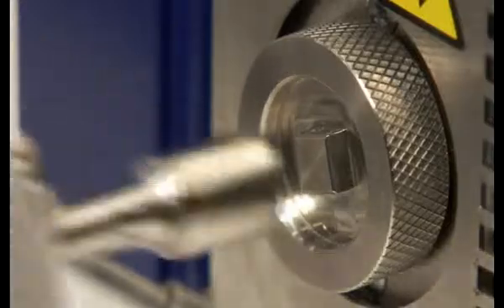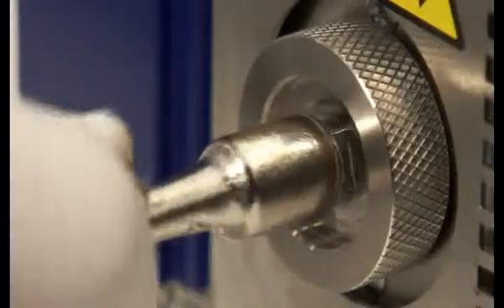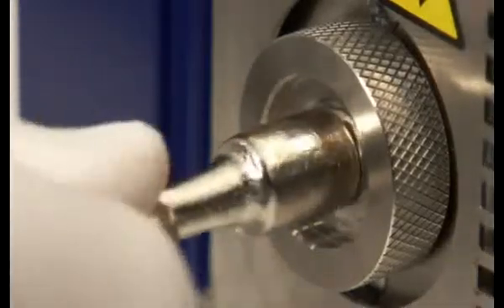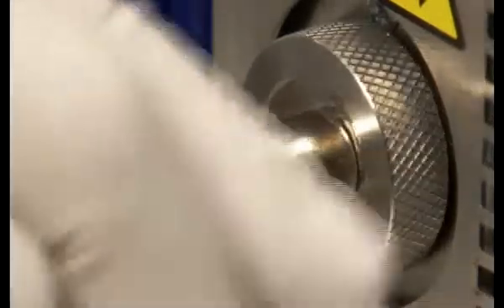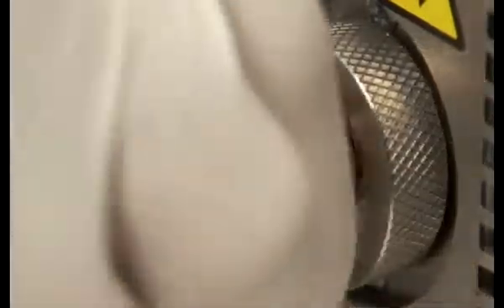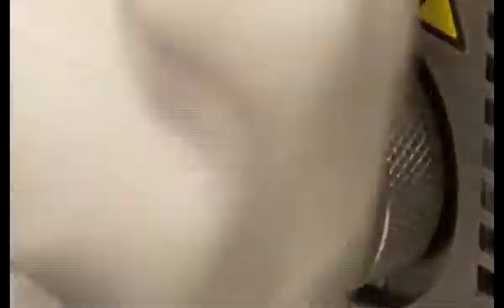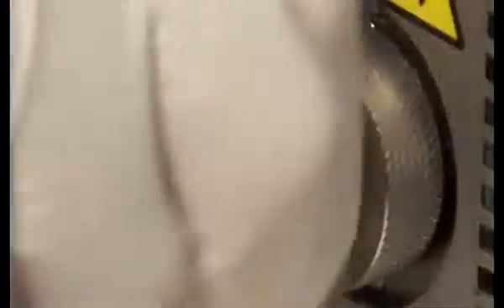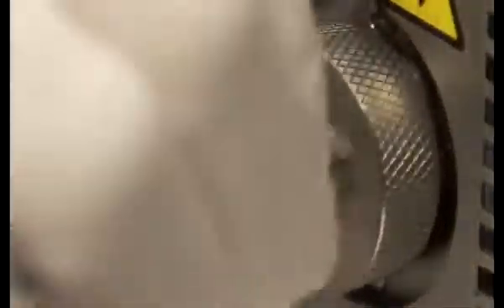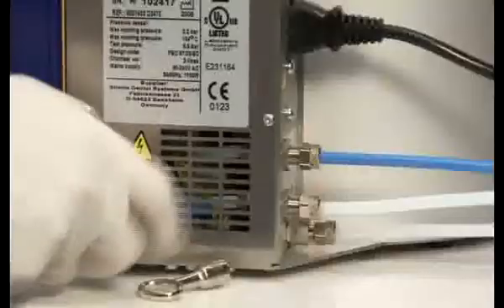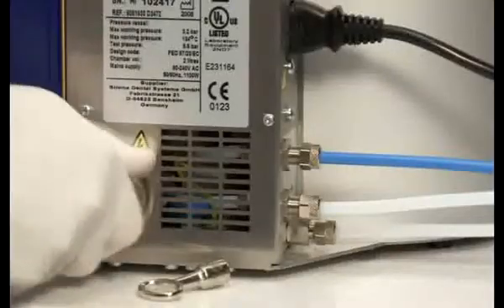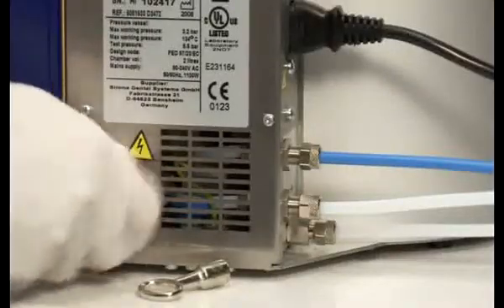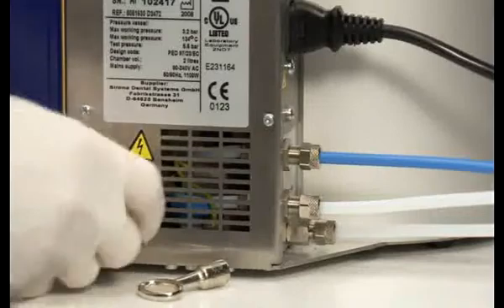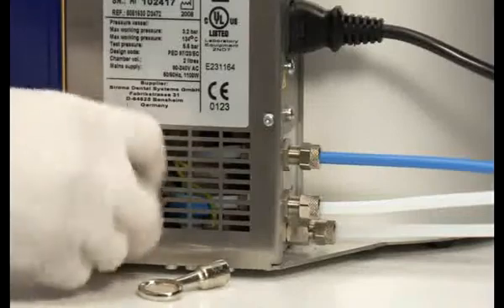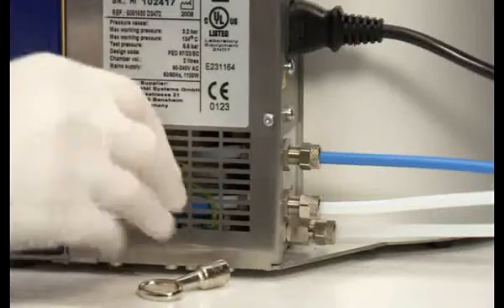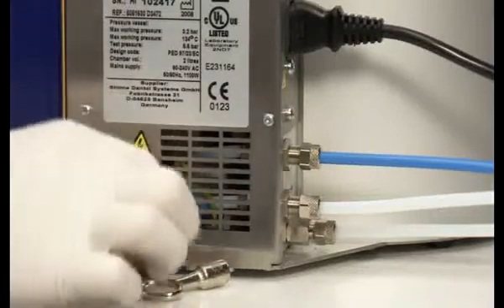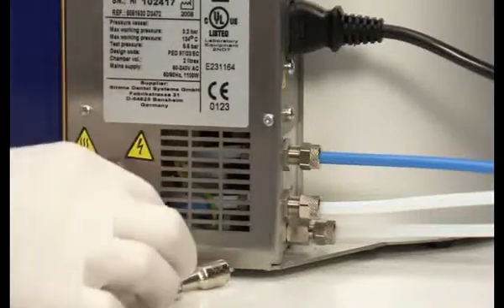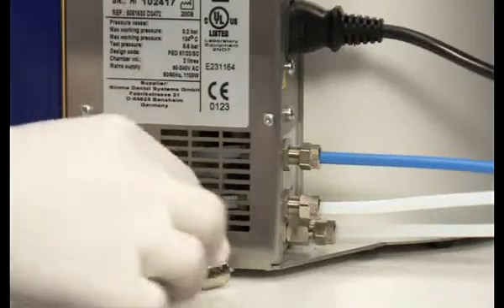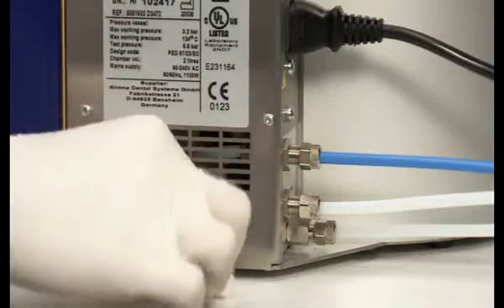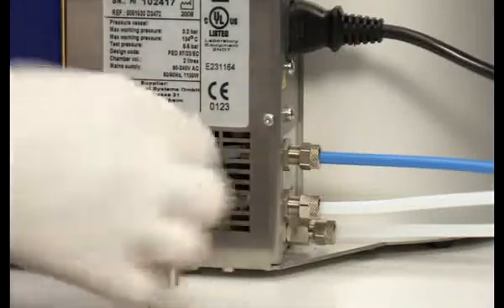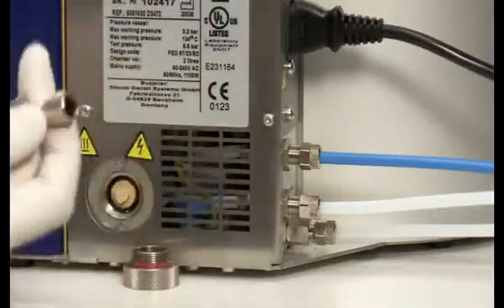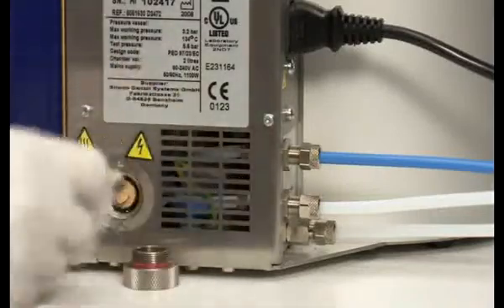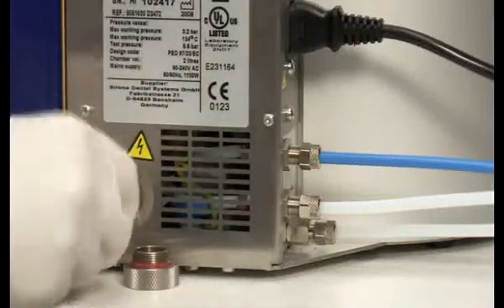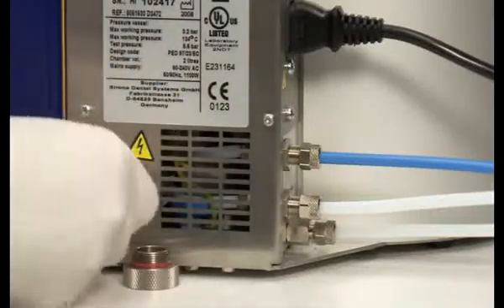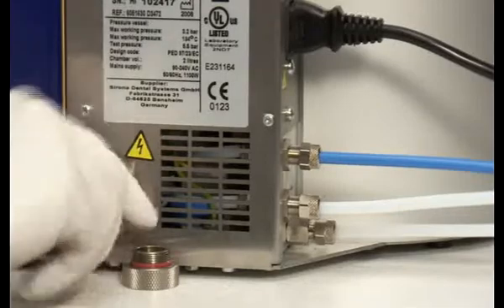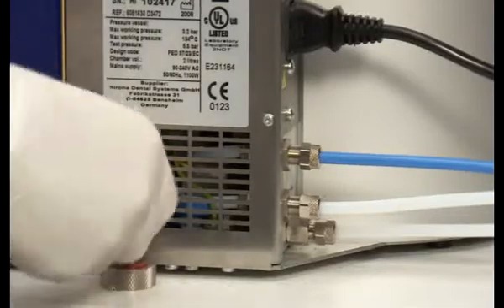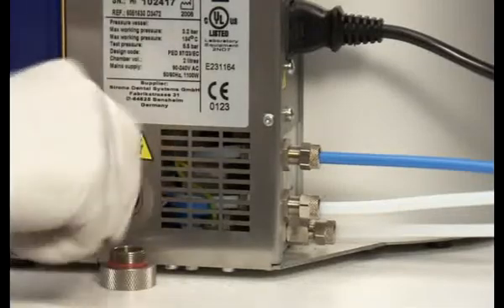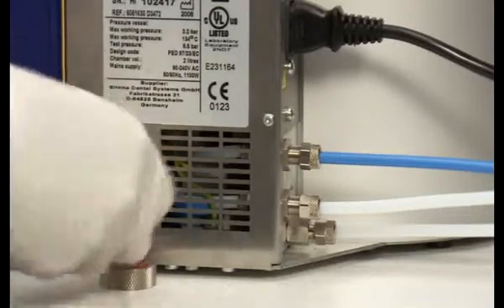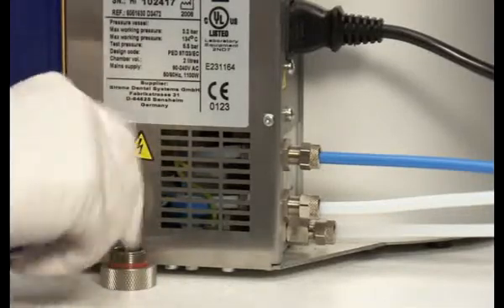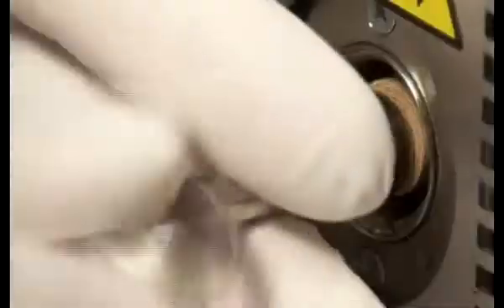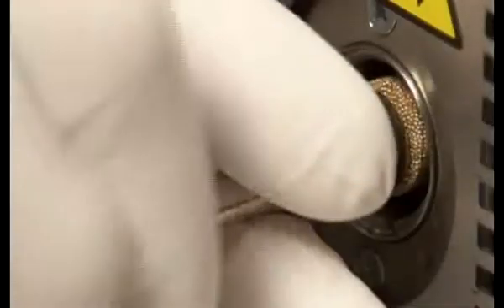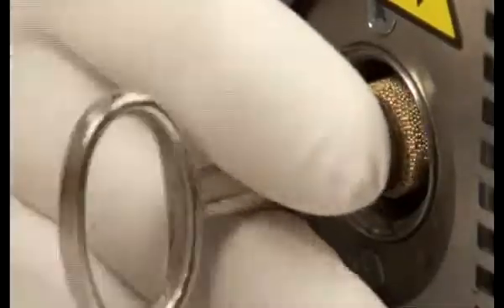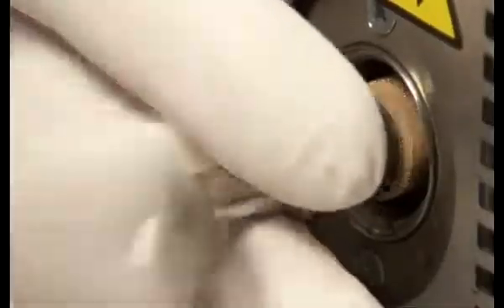Please open the filter cap located on the back plate of the DAC Universal with the filter key delivered with the autoclave. Use surgical gloves when removing the filter with the filter key.